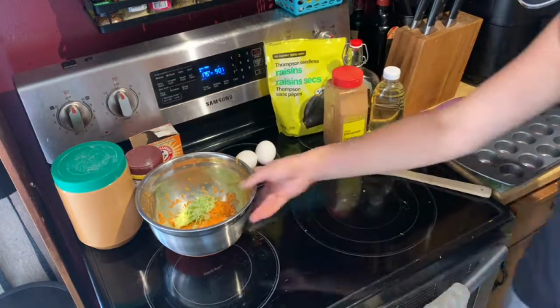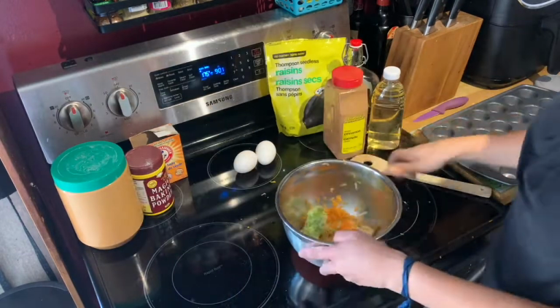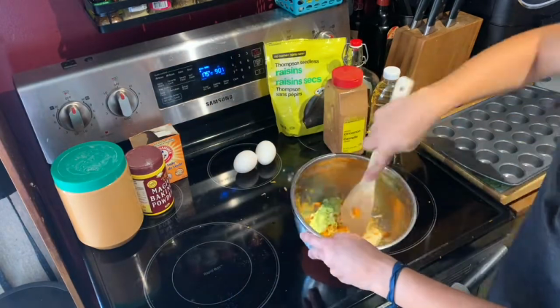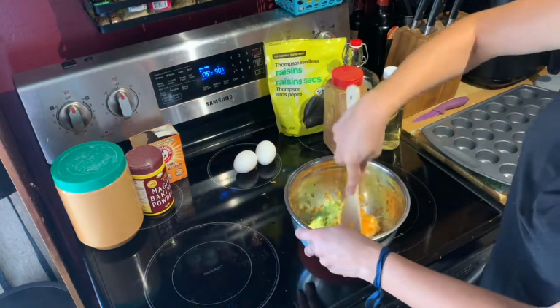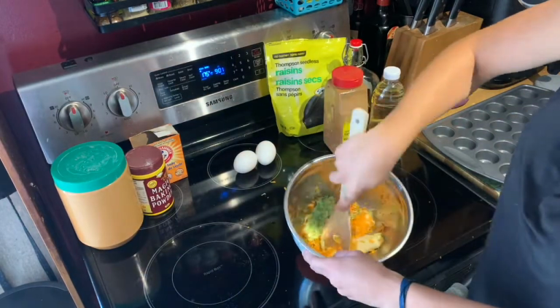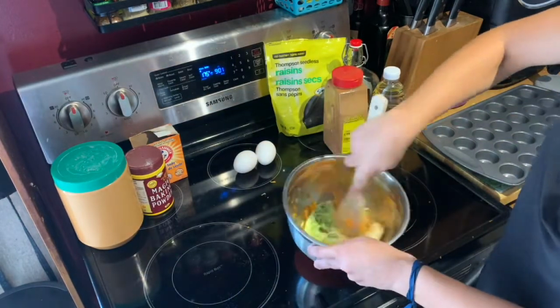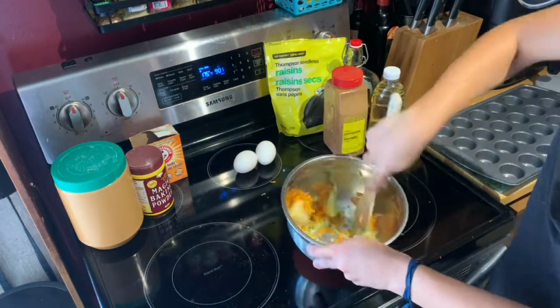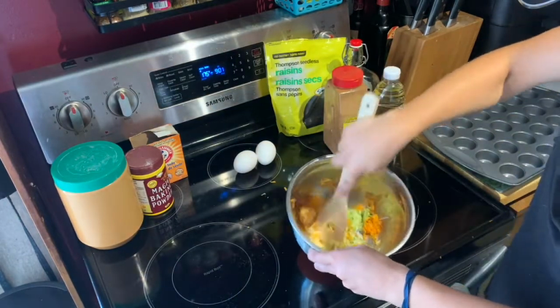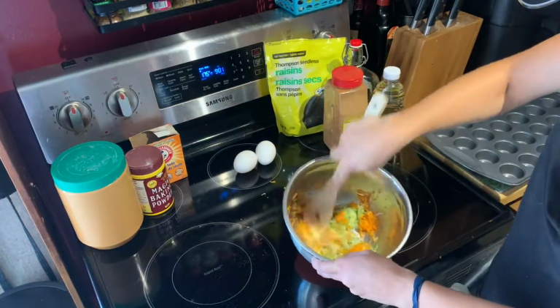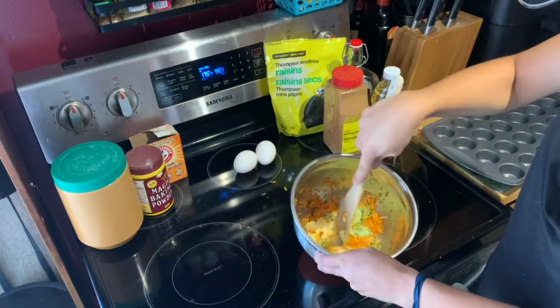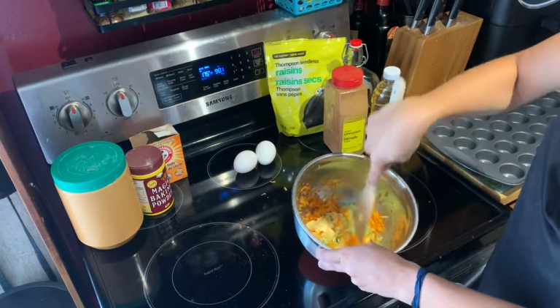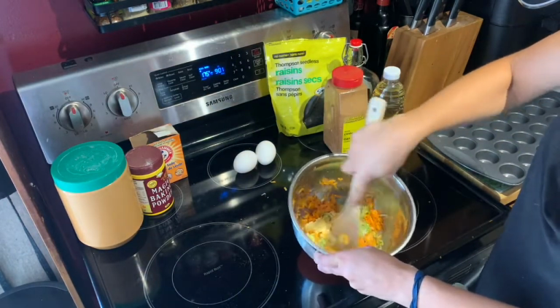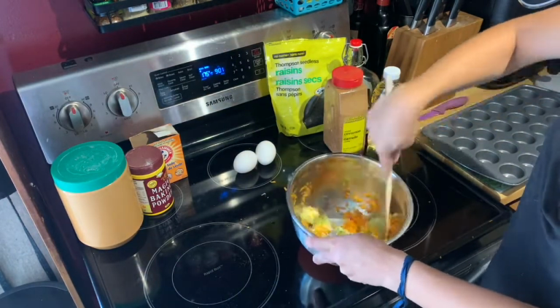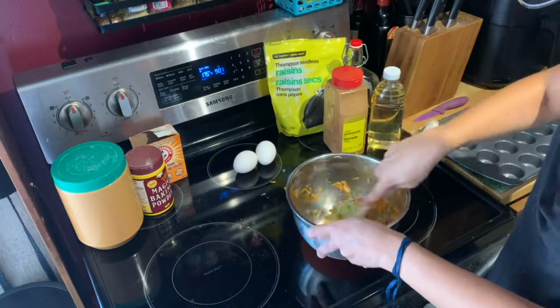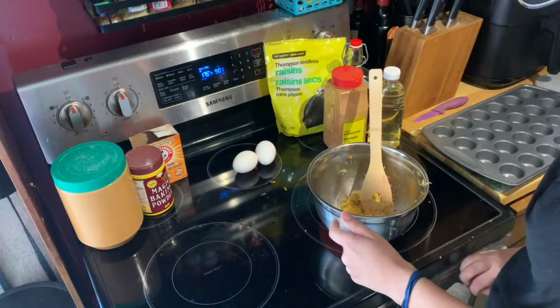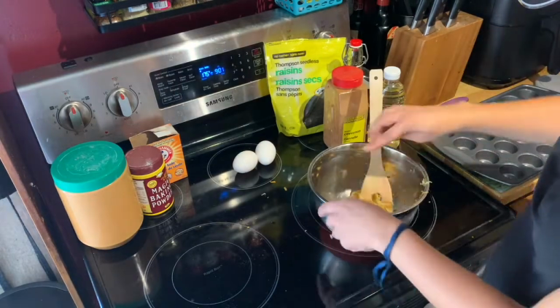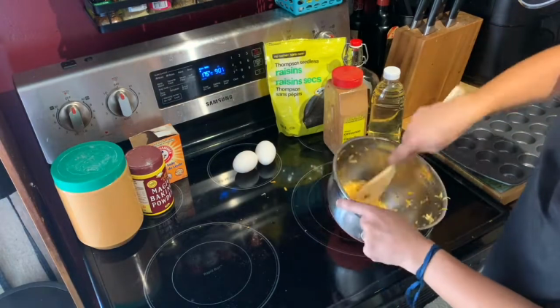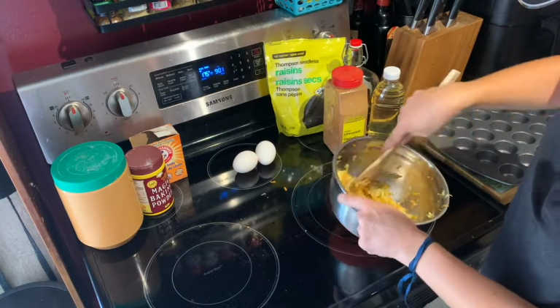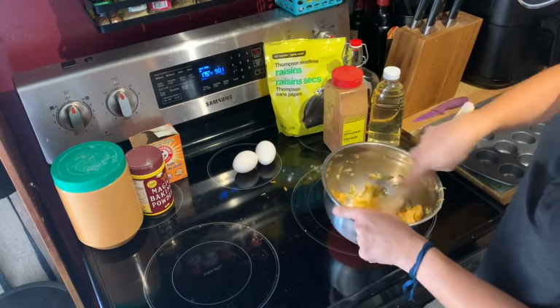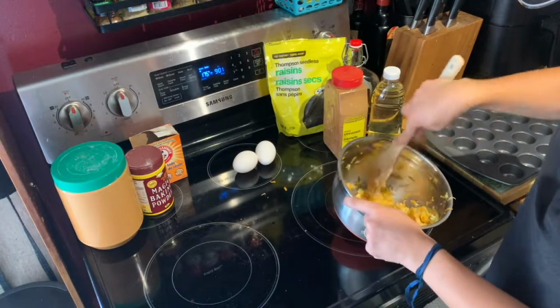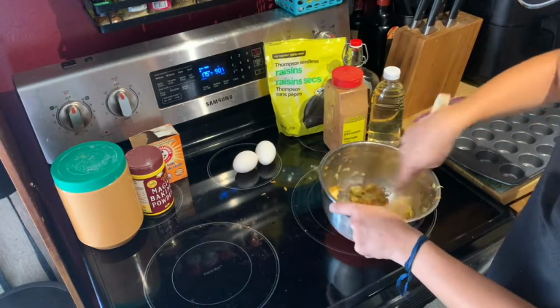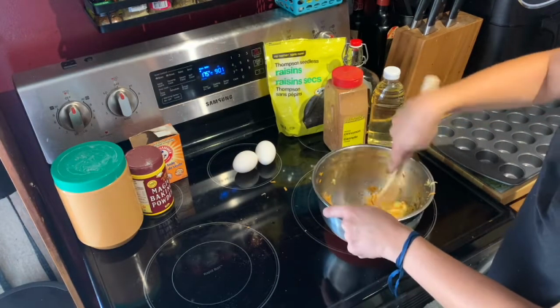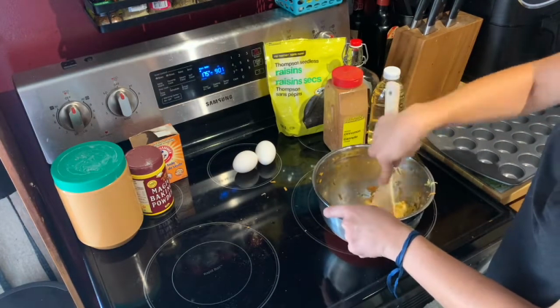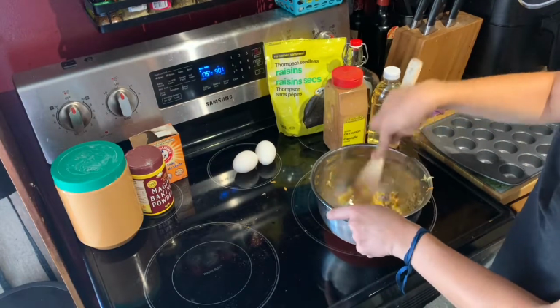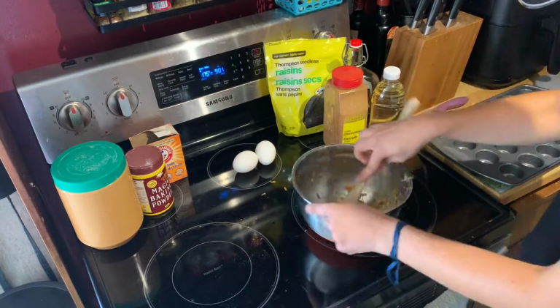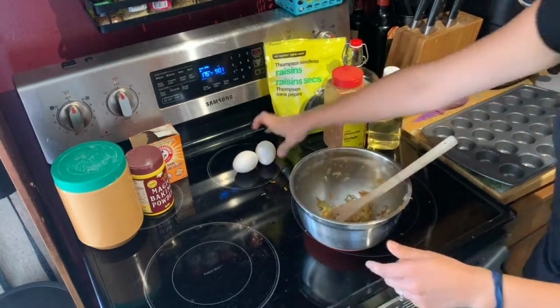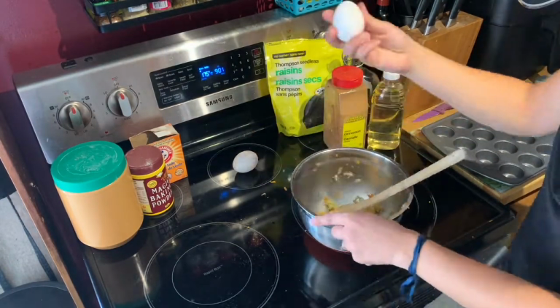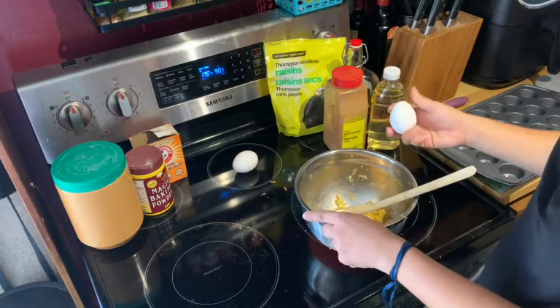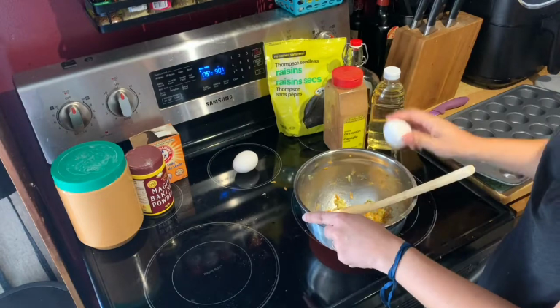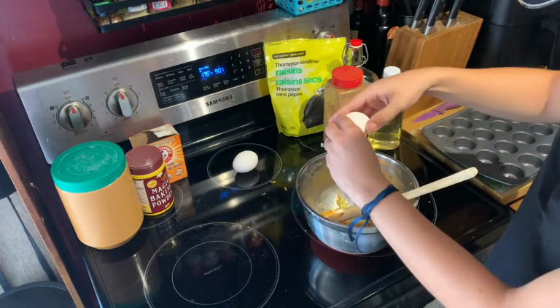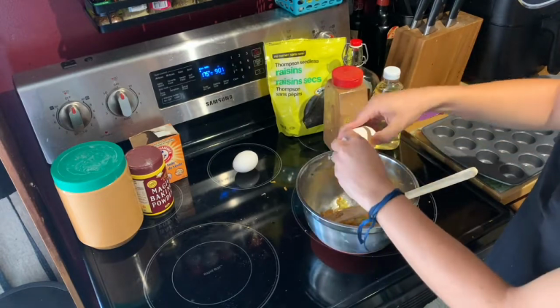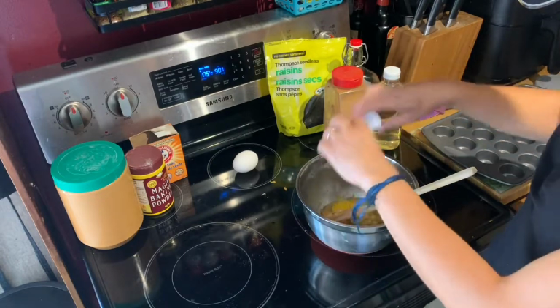Now mix those ingredients together and add your canola oil, maple syrup, and your two eggs.